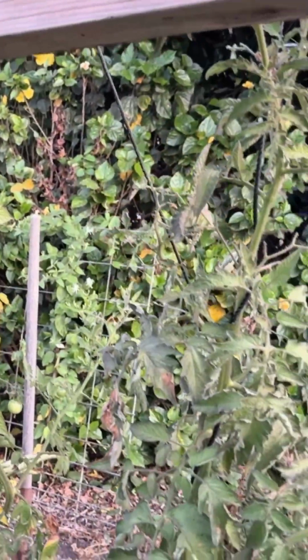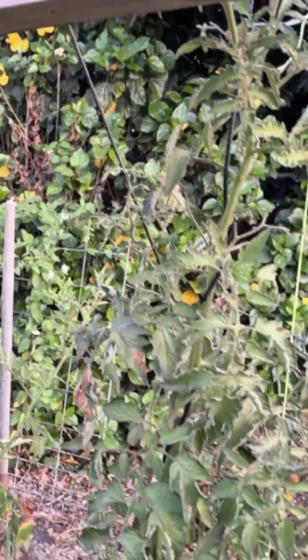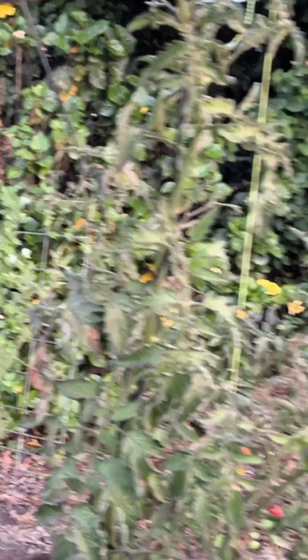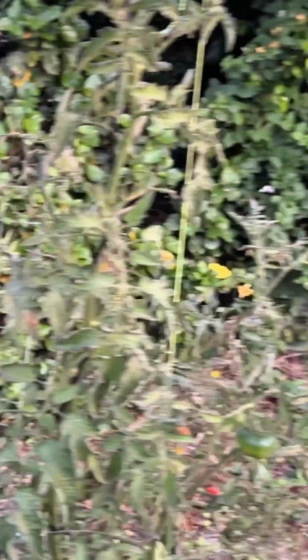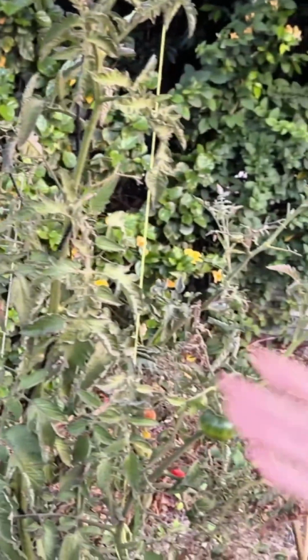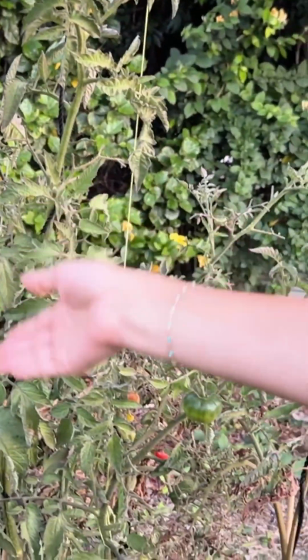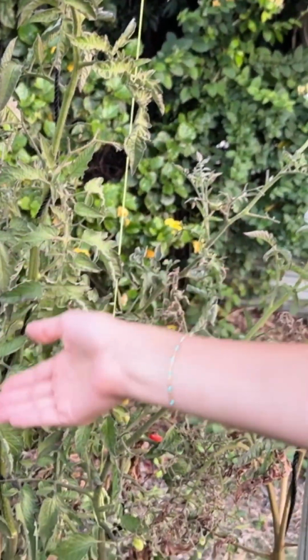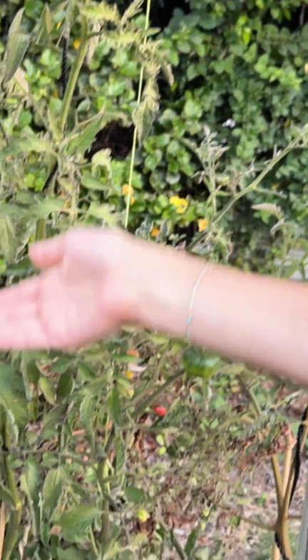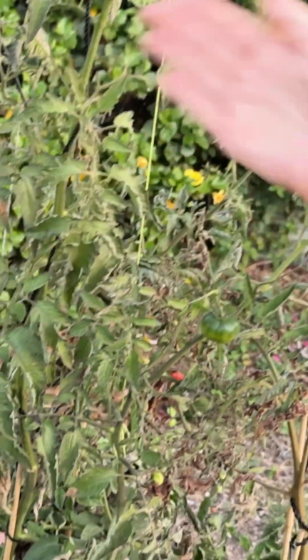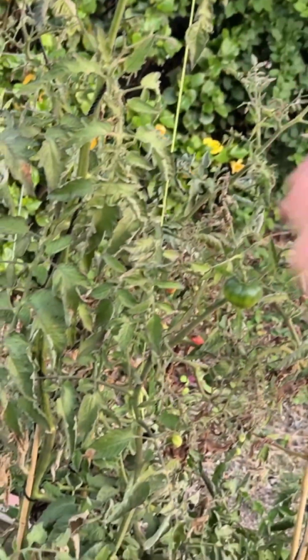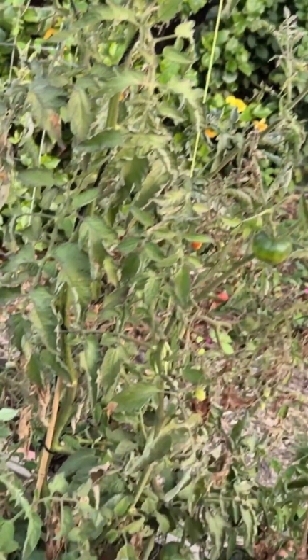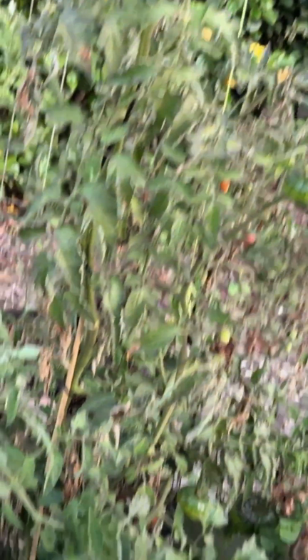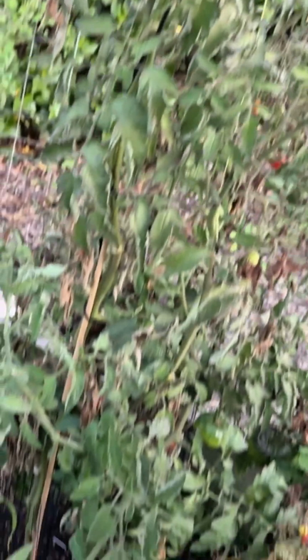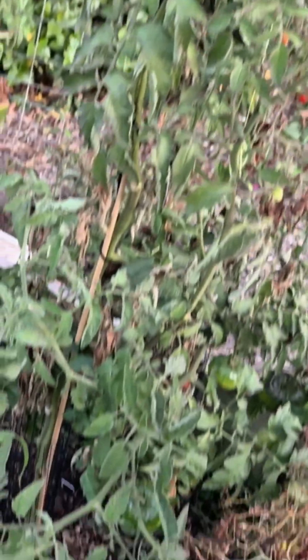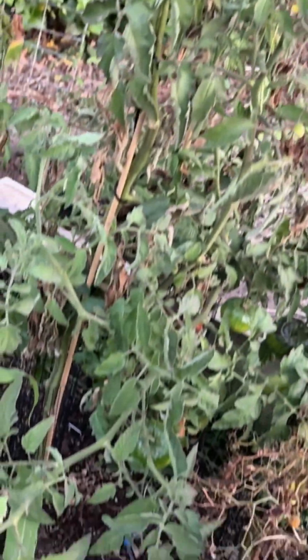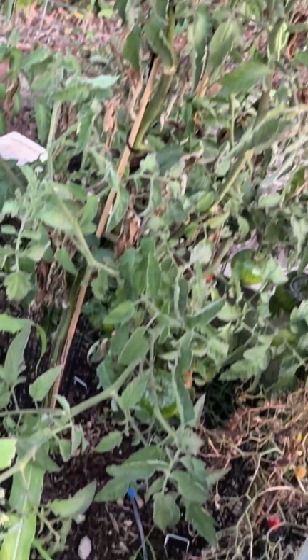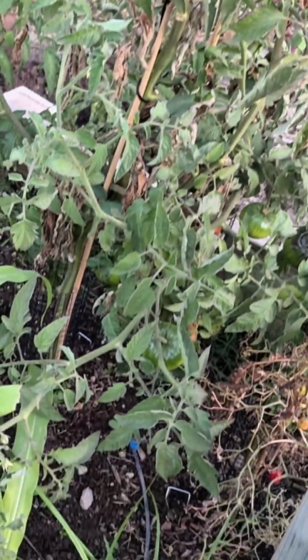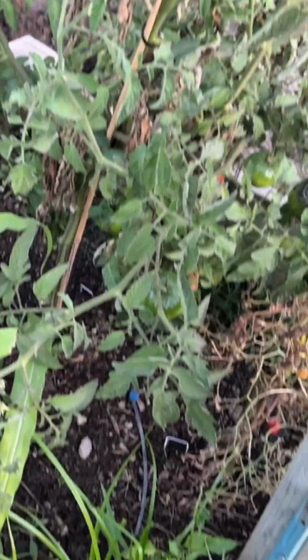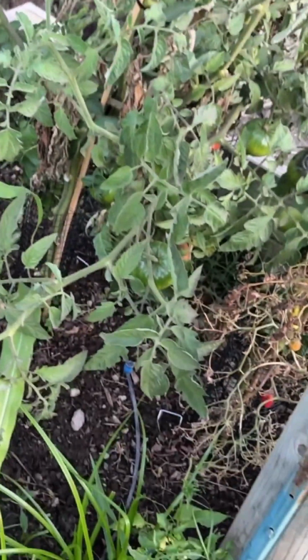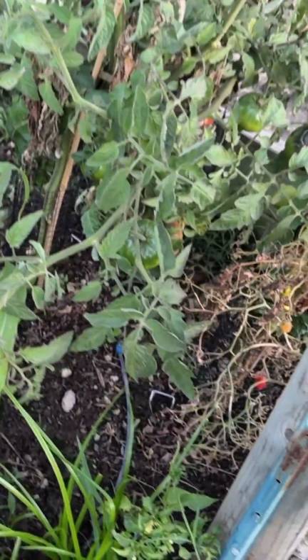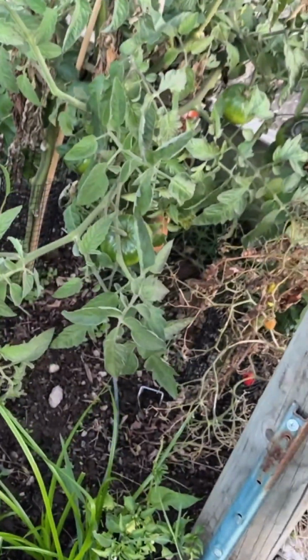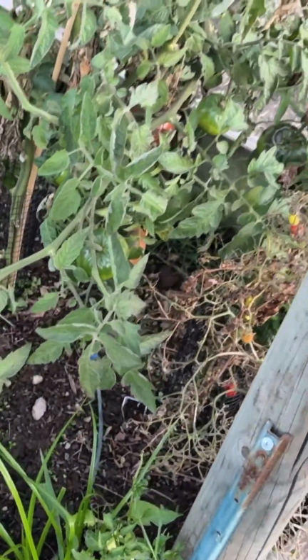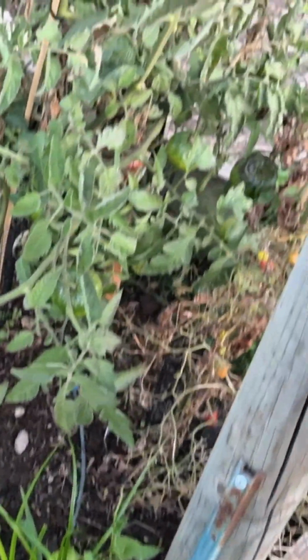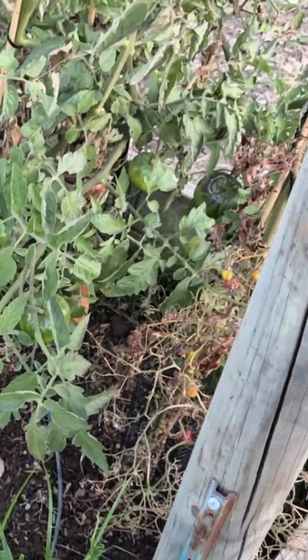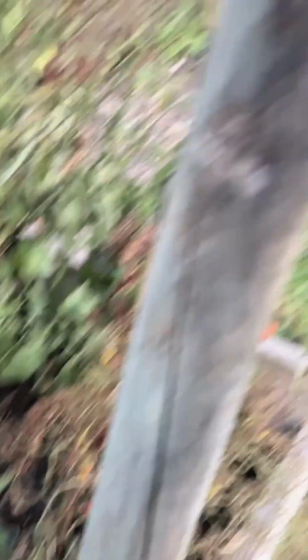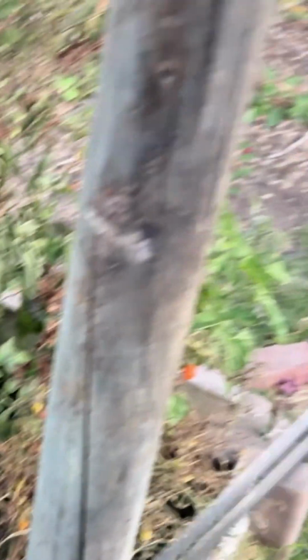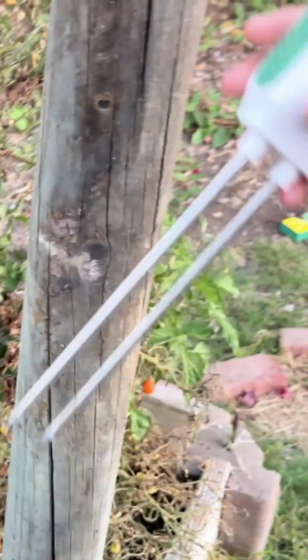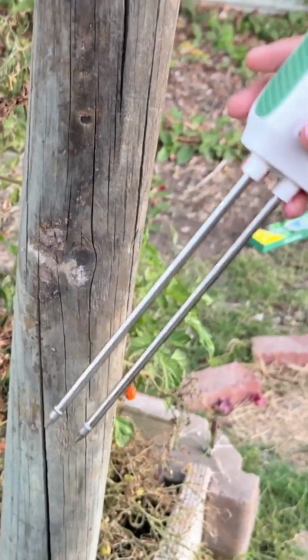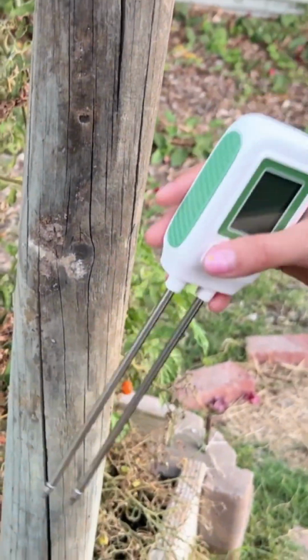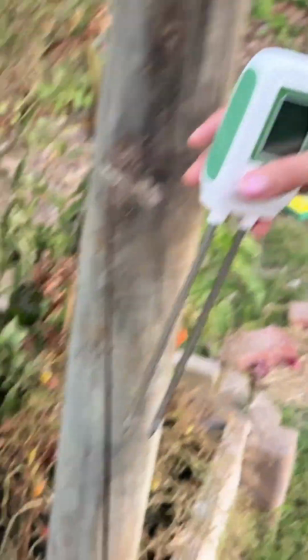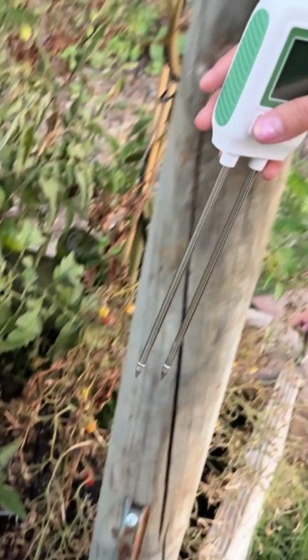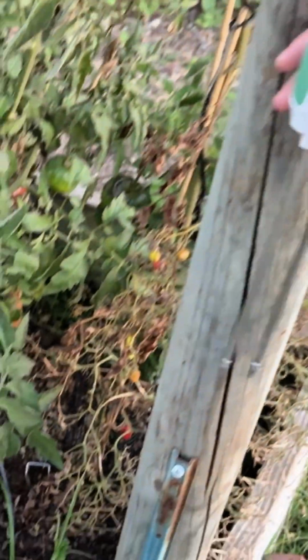In my garden, I have some tomatoes over here and then I also have some corn growing here. I want to test out how the soil is doing, so I'm going to start over here next to the corn.